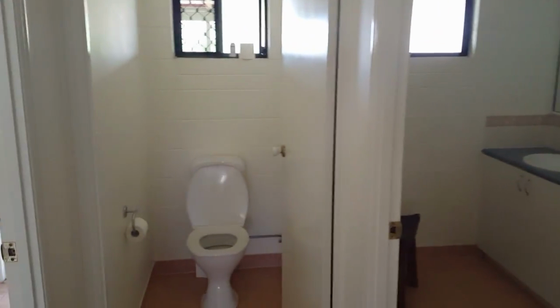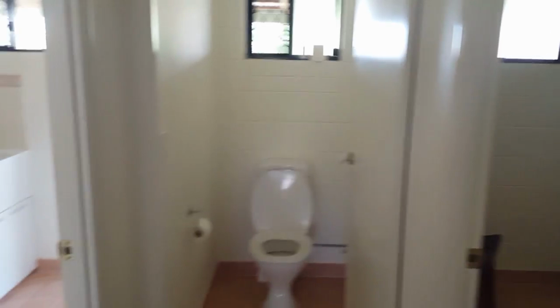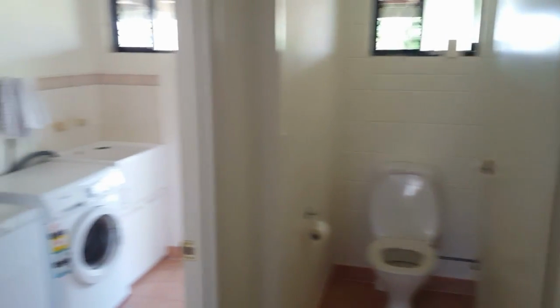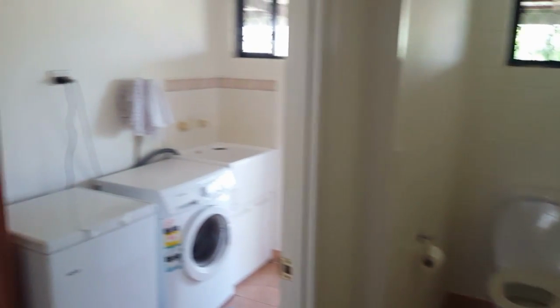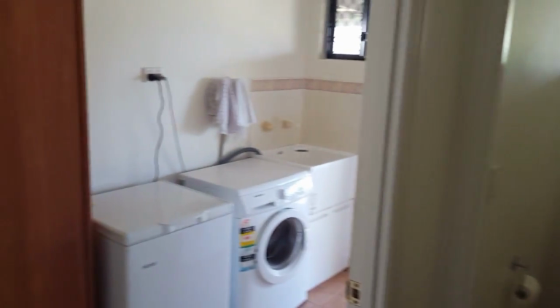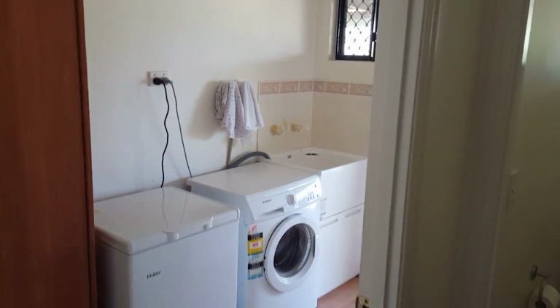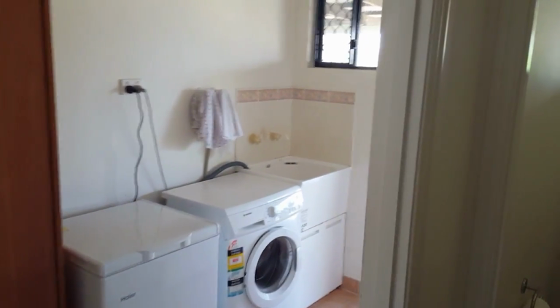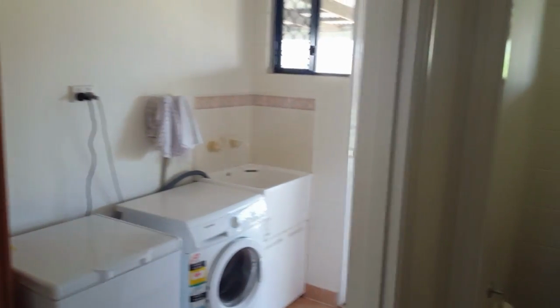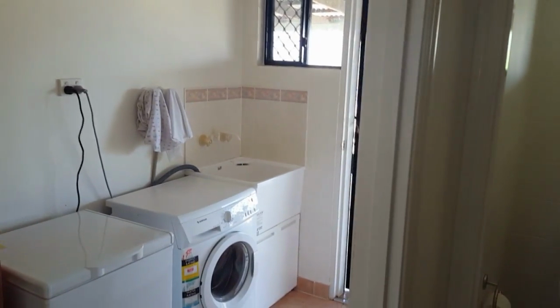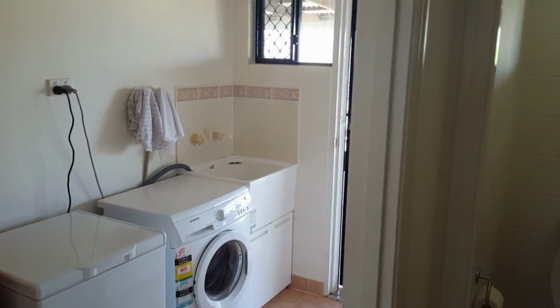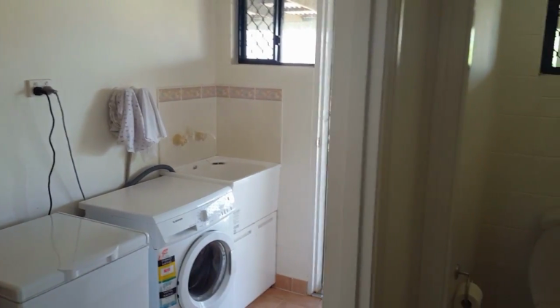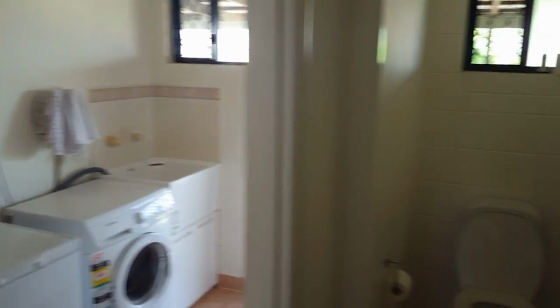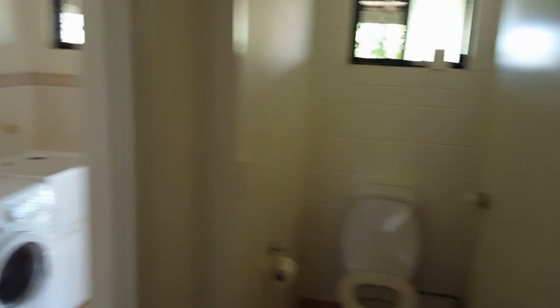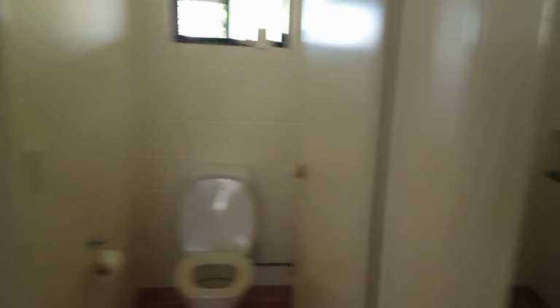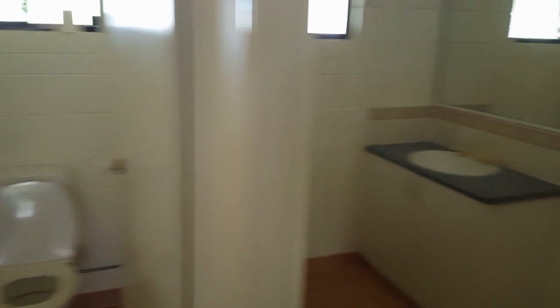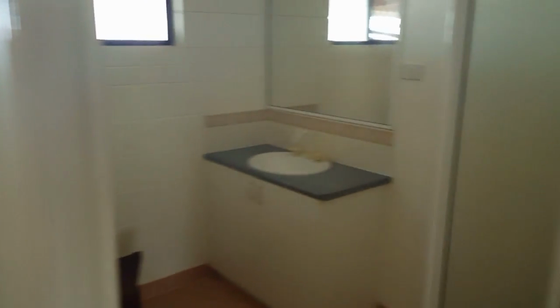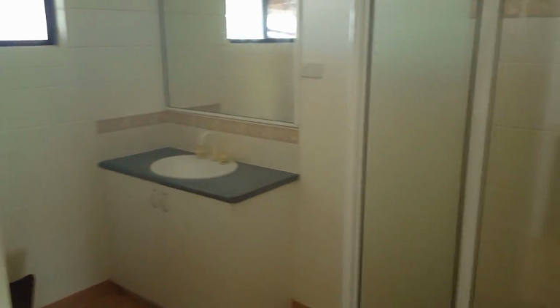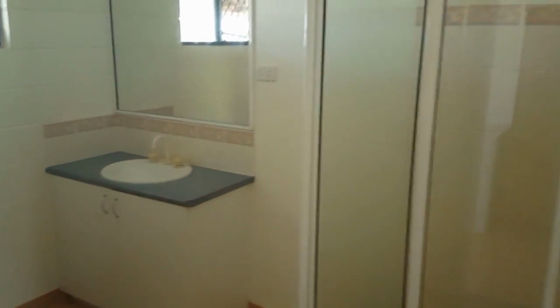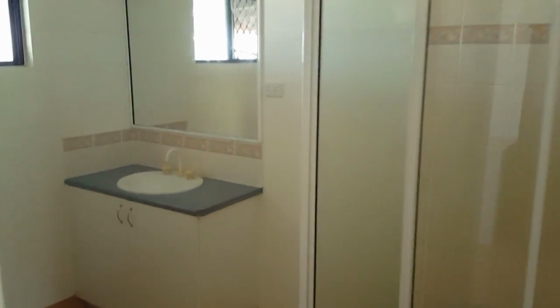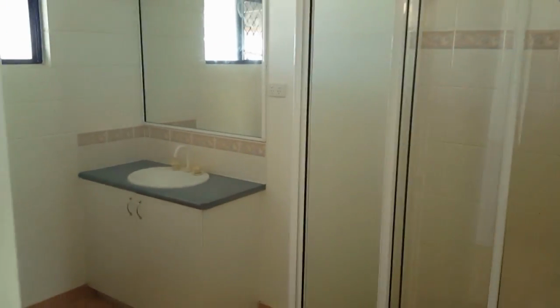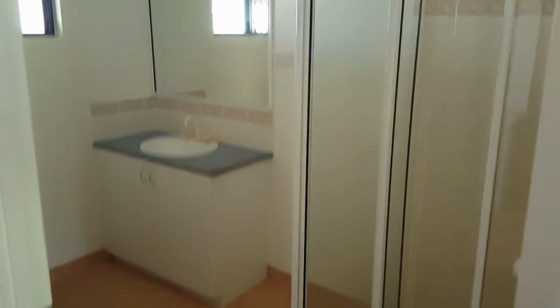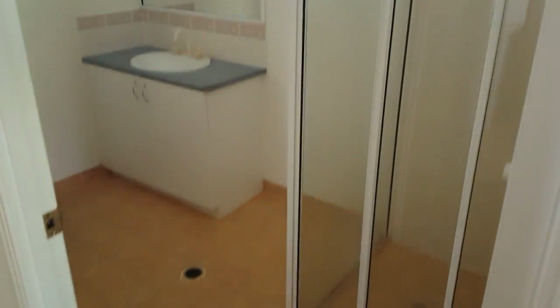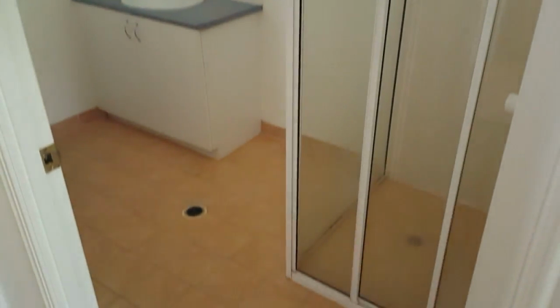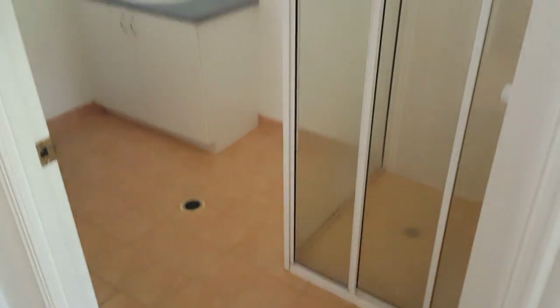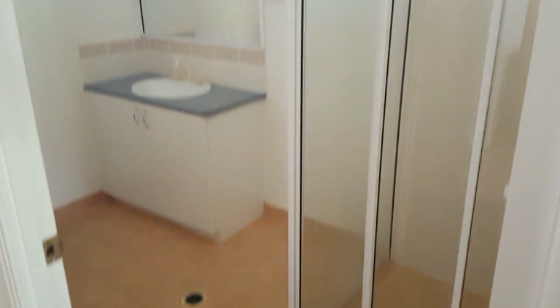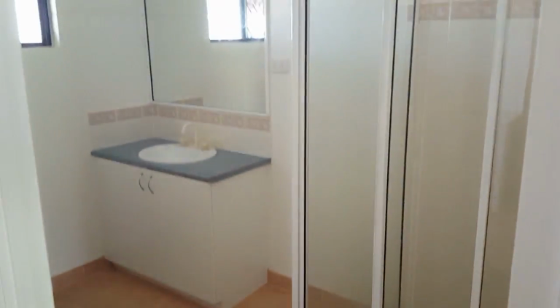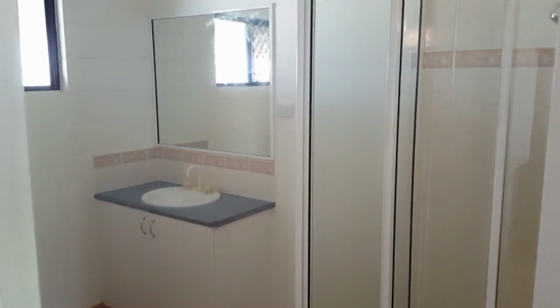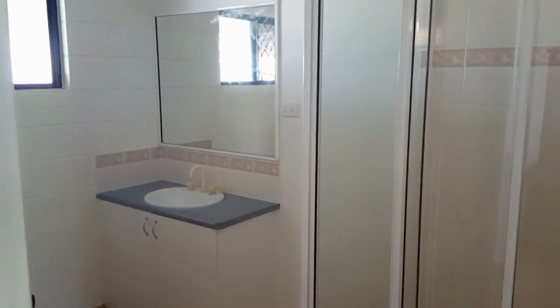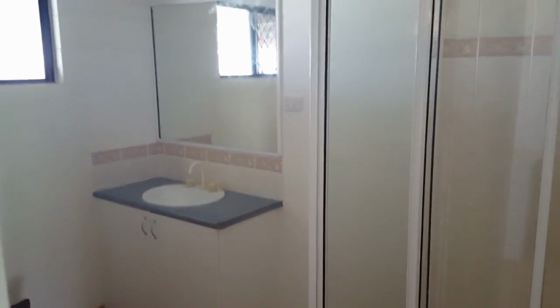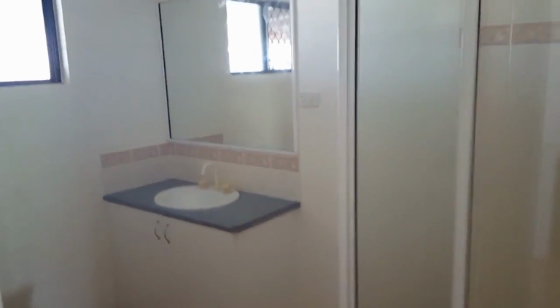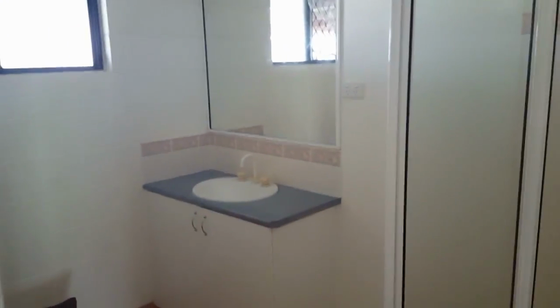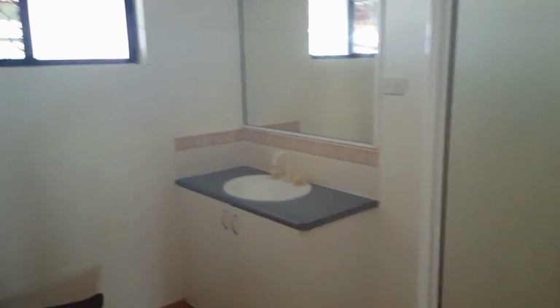Separate toilet. There we have the laundry, which leads out to the back veranda where we just came in from. We've got an easy-access shower. Vanity. Nice, big bathroom.